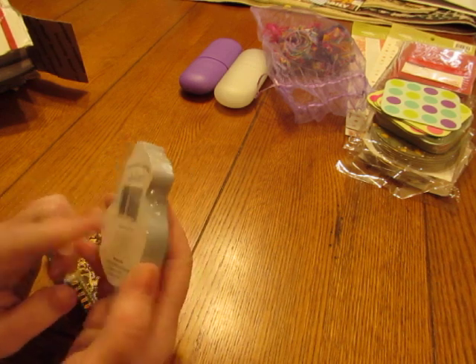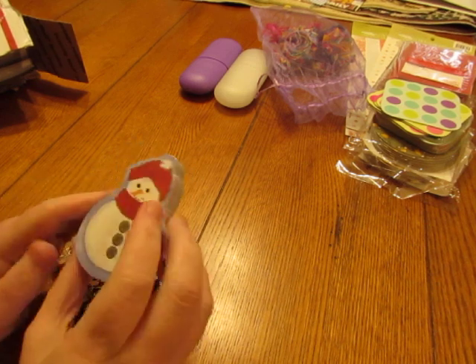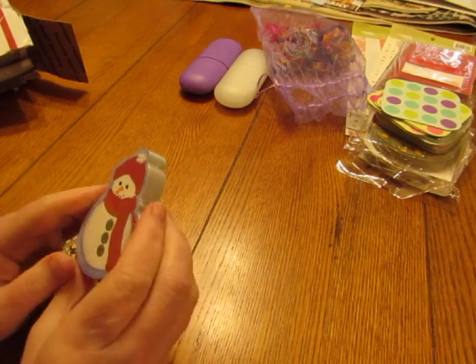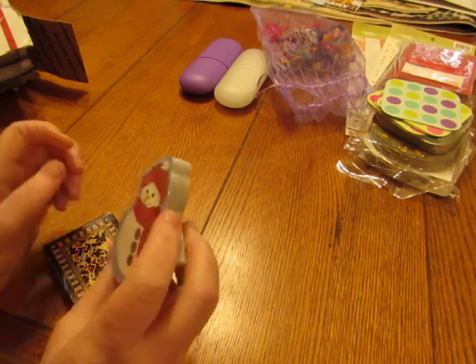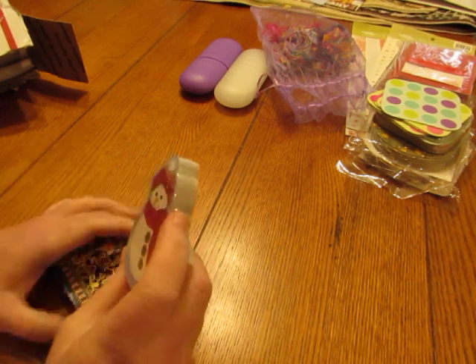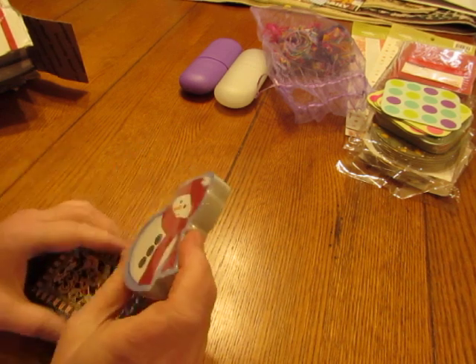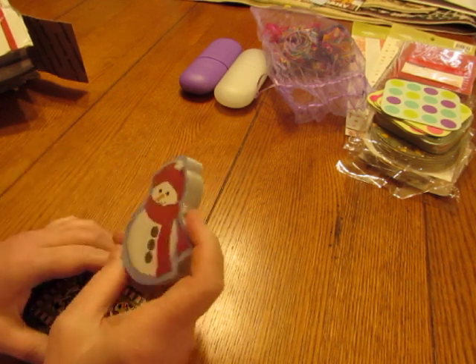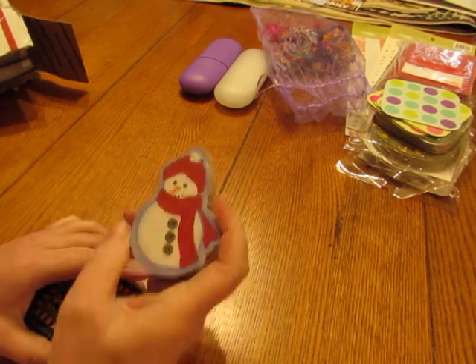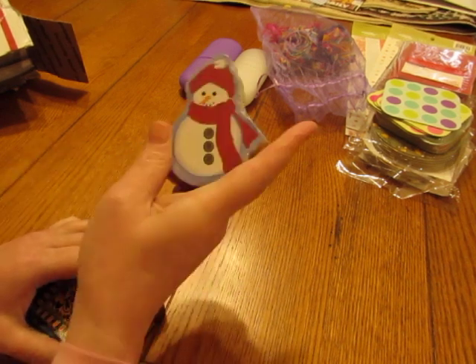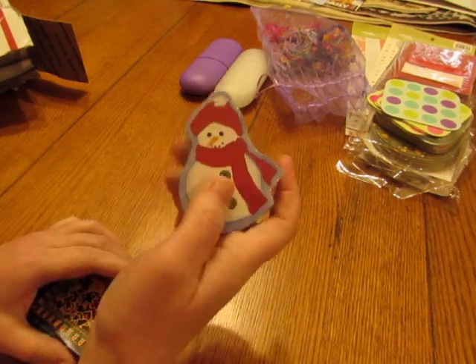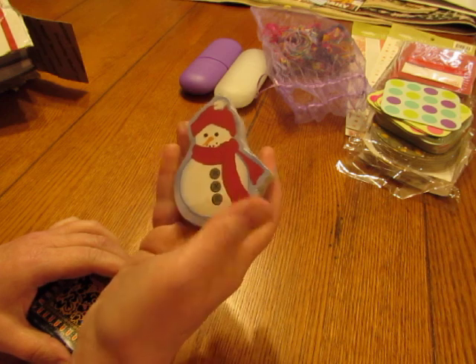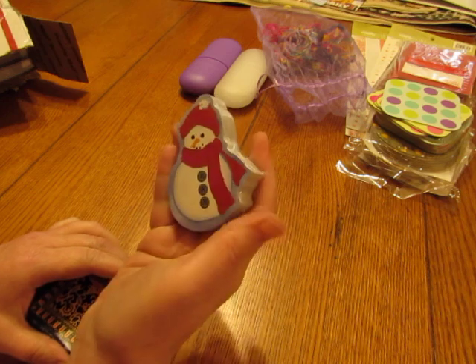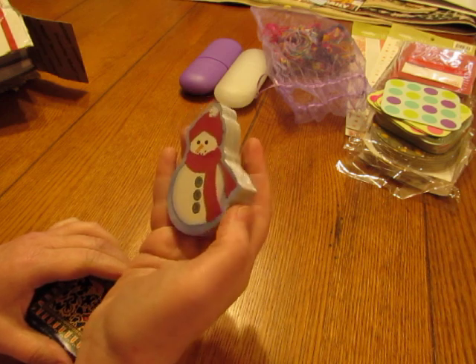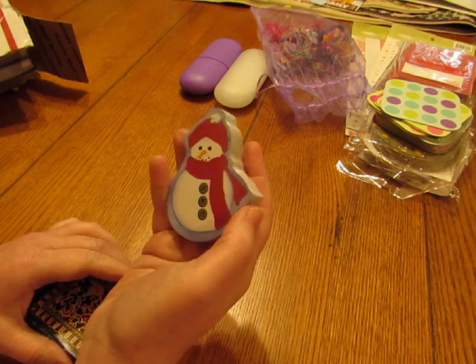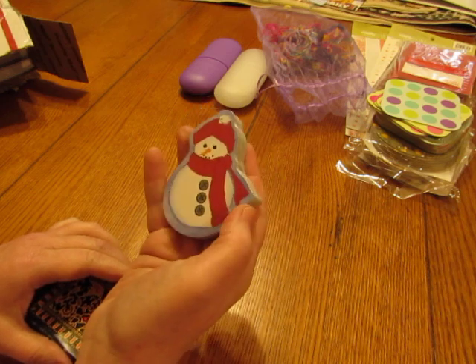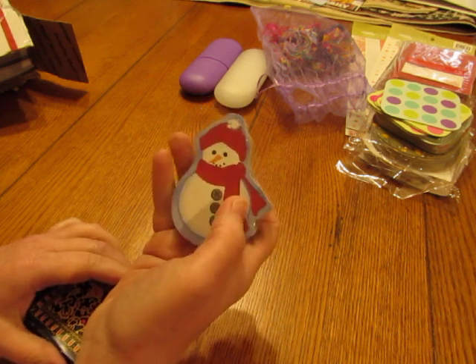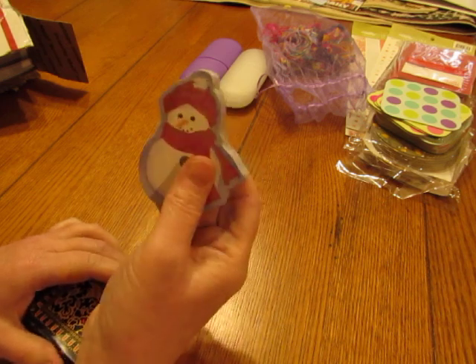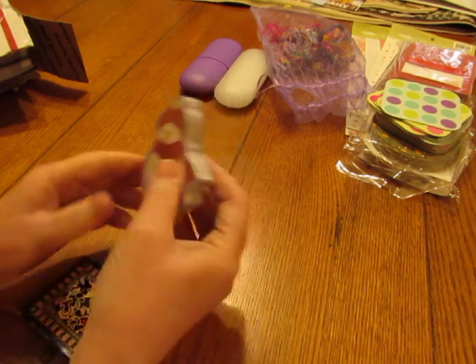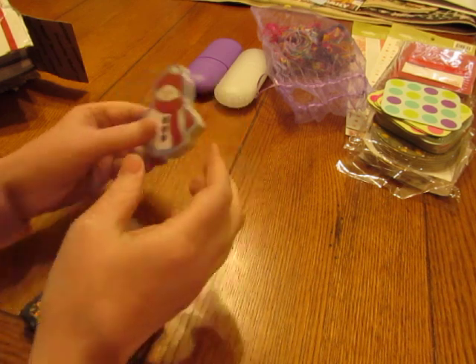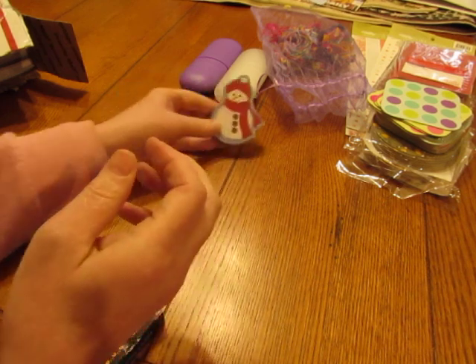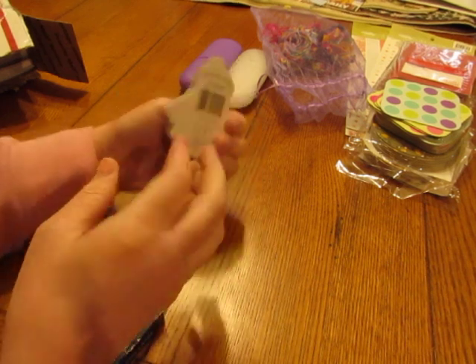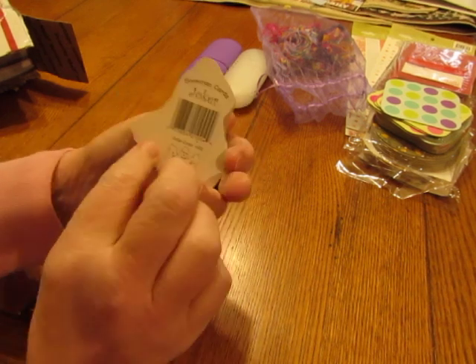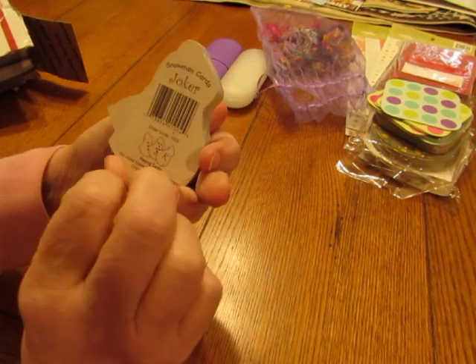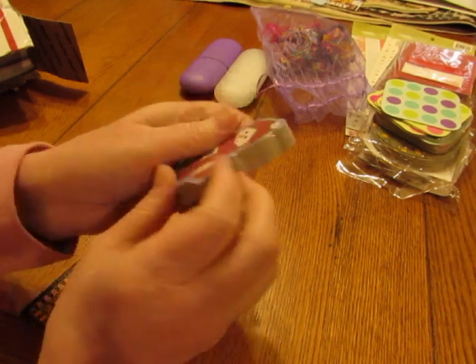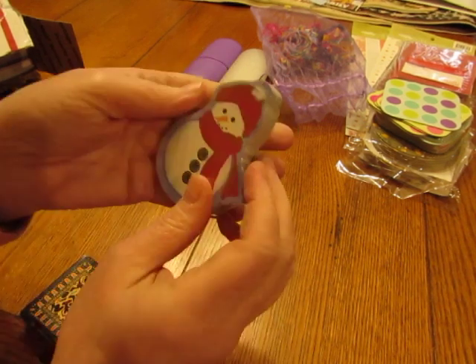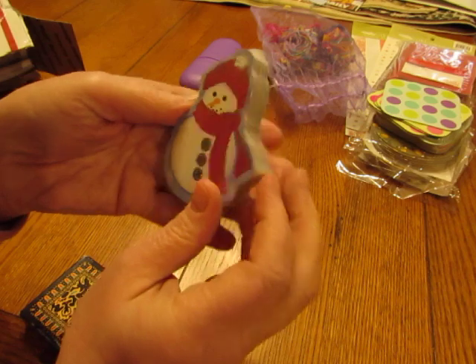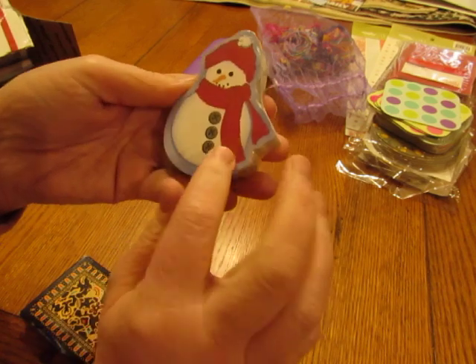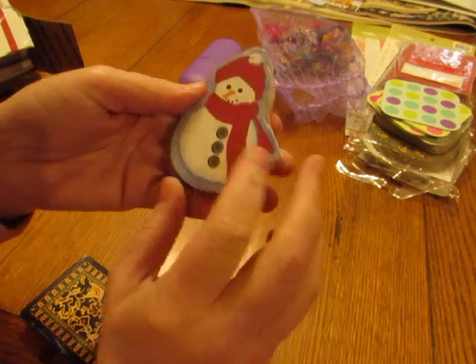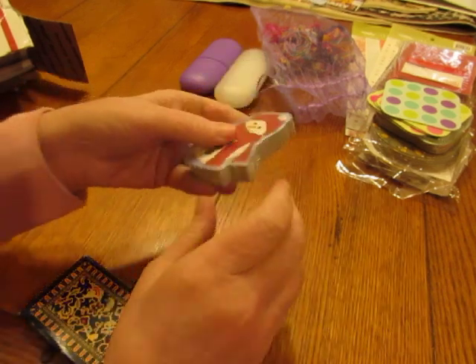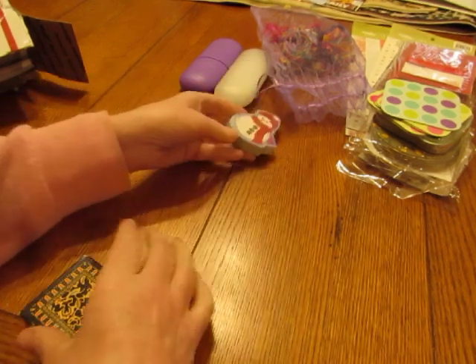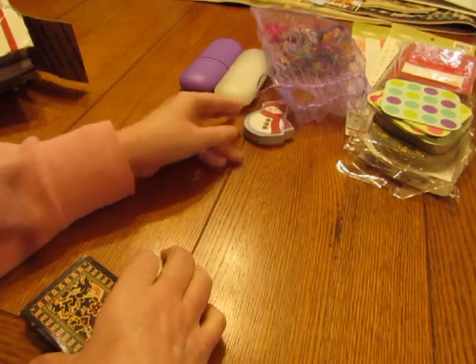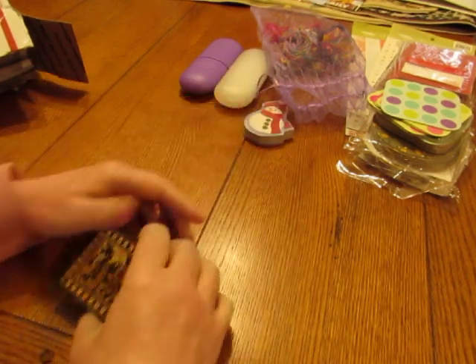I'm making a Frosty the Snowman journal for Christmas, so I'll use some of those for that. They're little playing cards too — I love the little shaped playing cards.